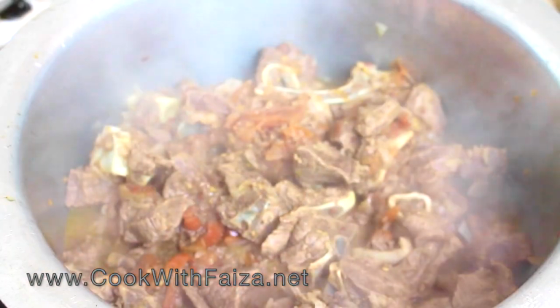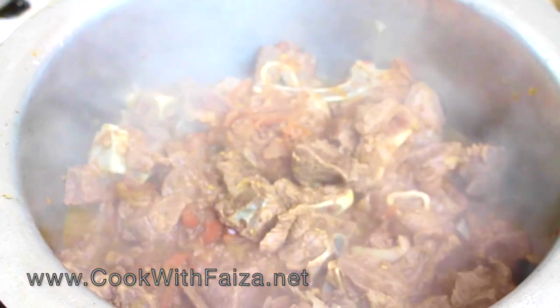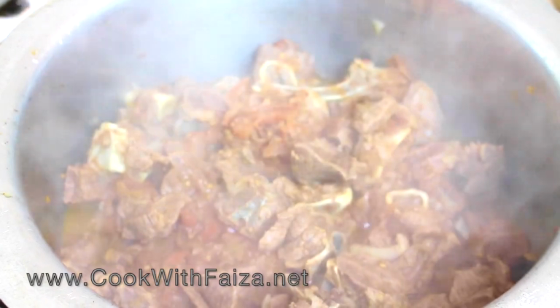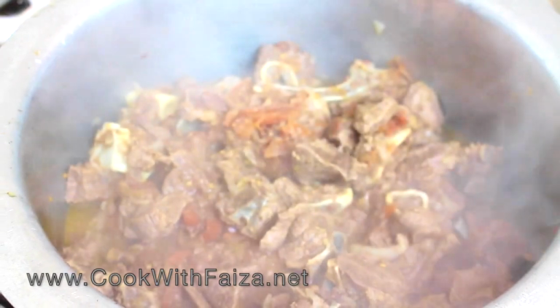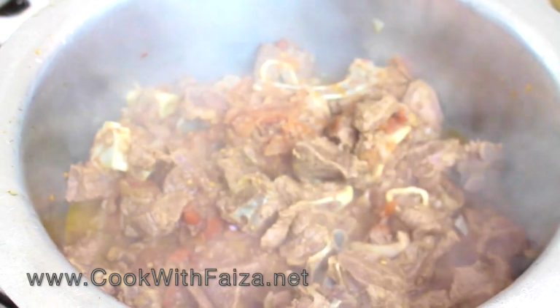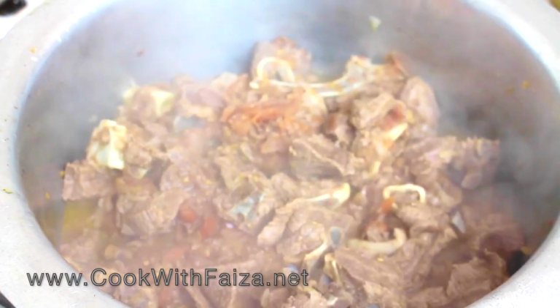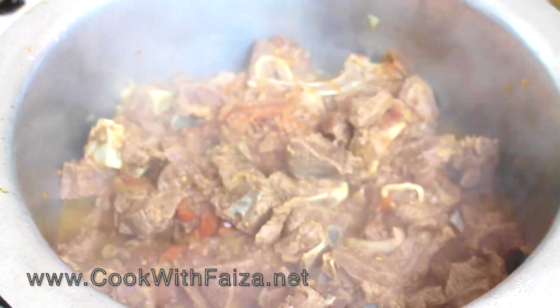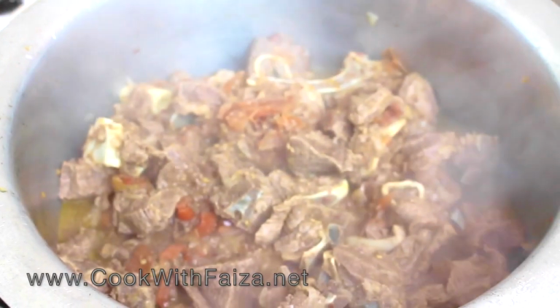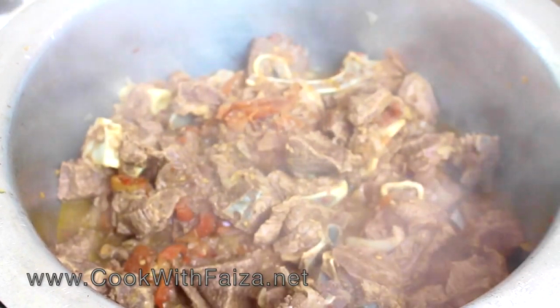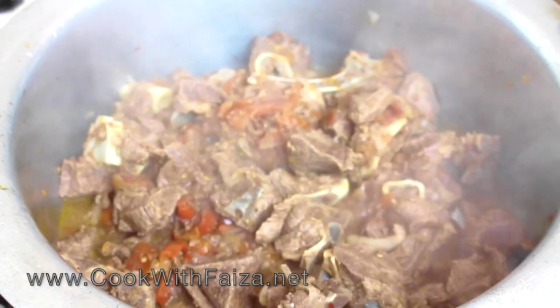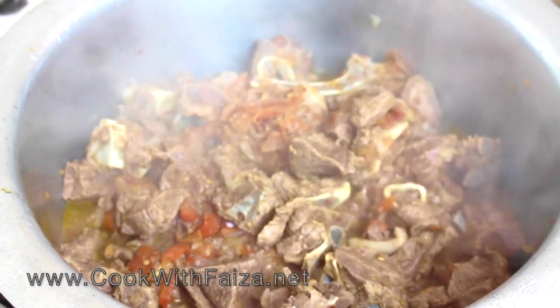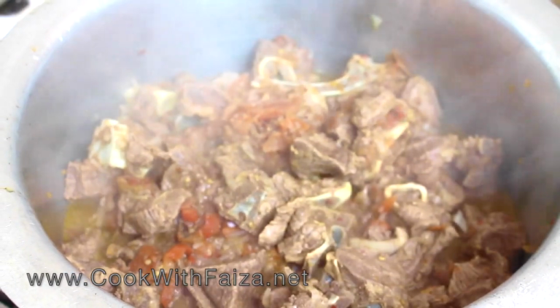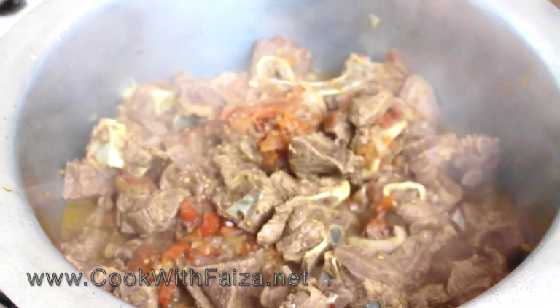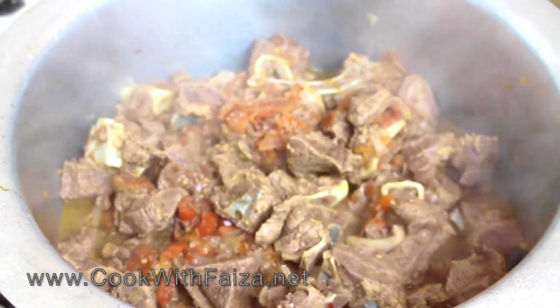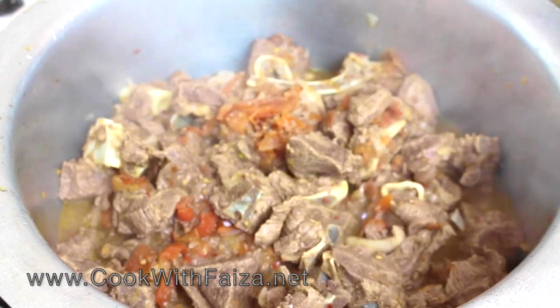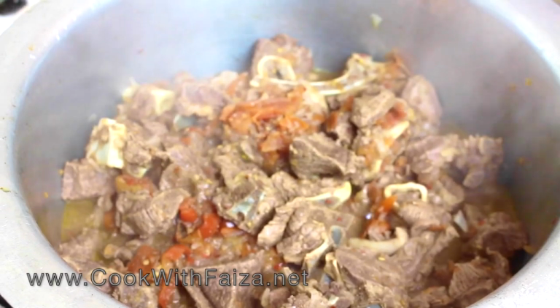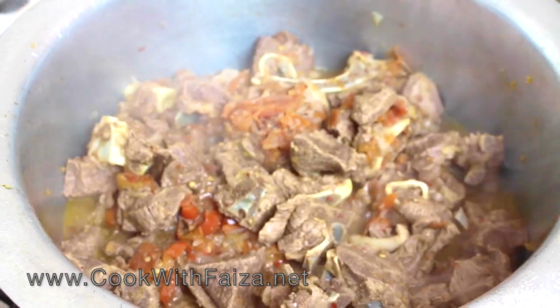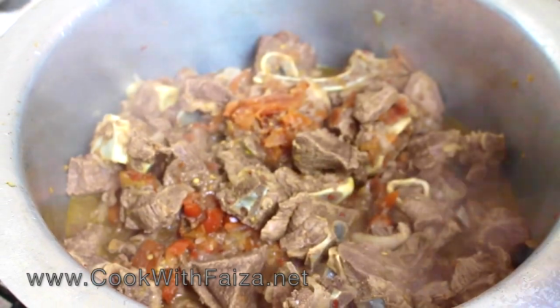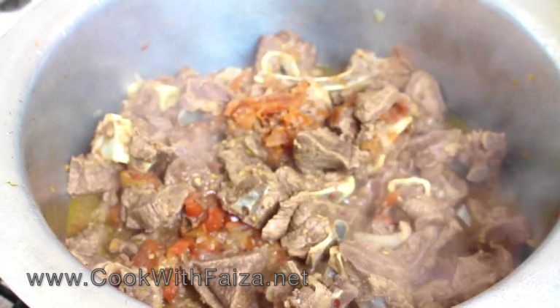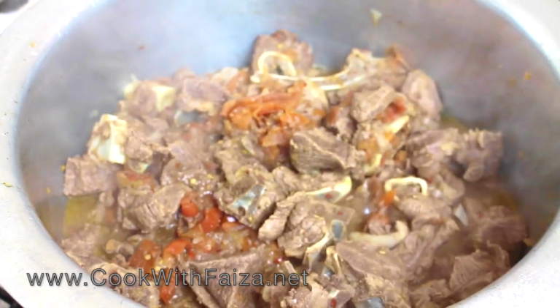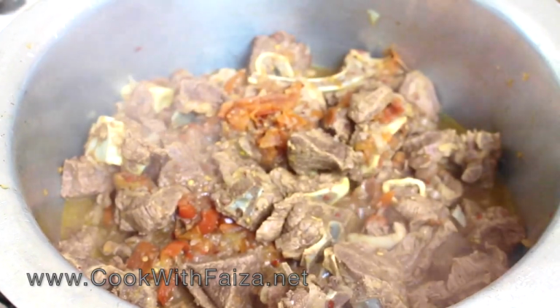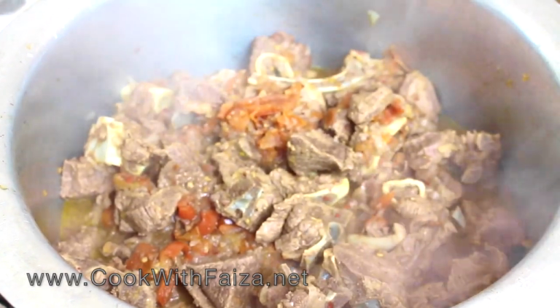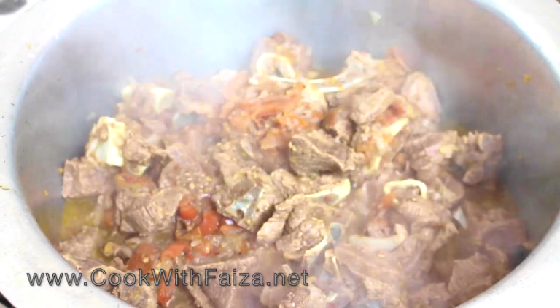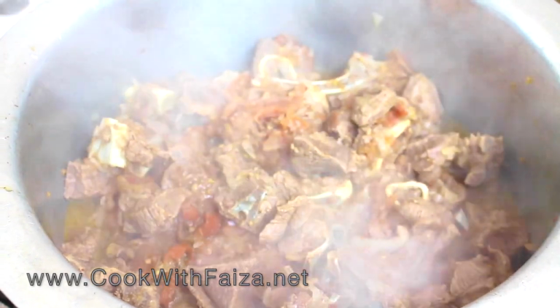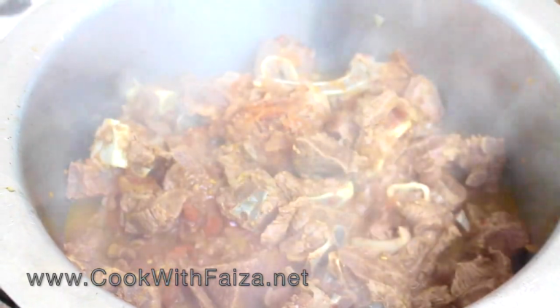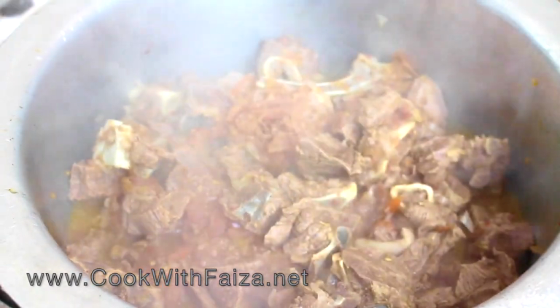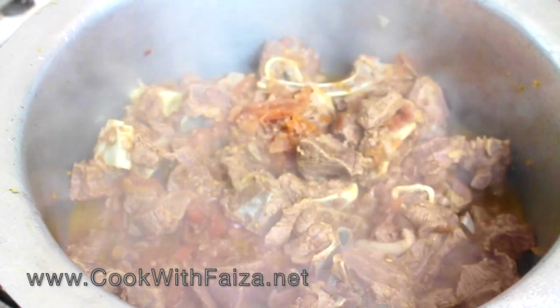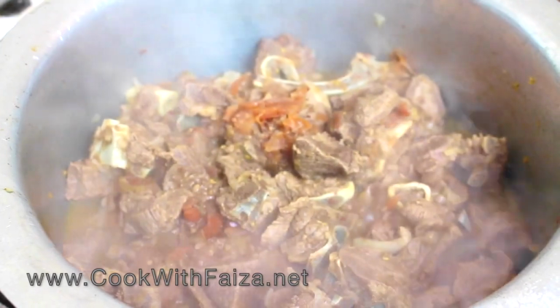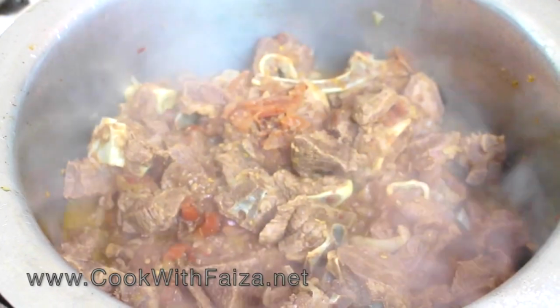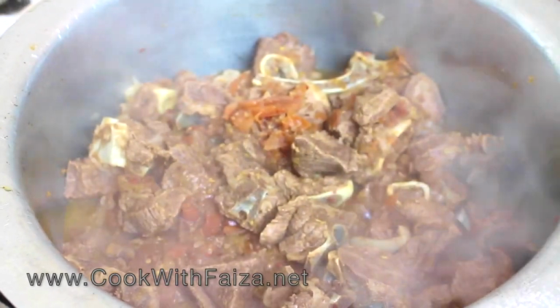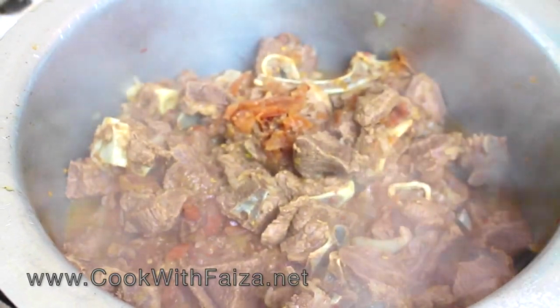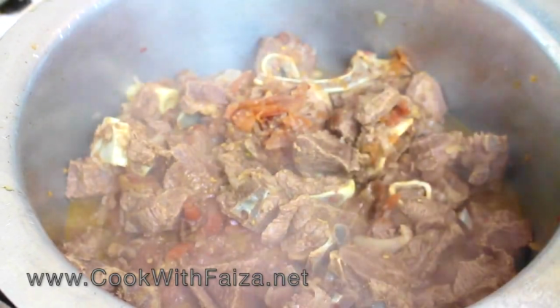I have cooked in the pressure cooker for 20 minutes. Then I will add it into a handi so the steak will be done perfectly. Then you will add some salt water.